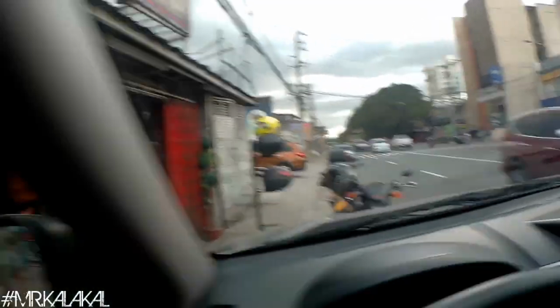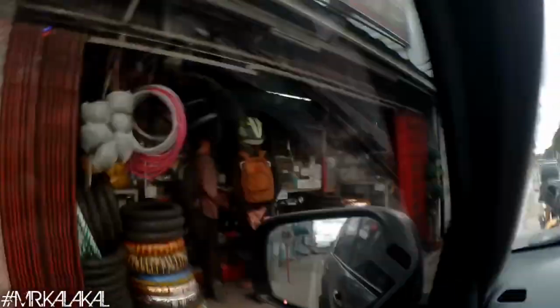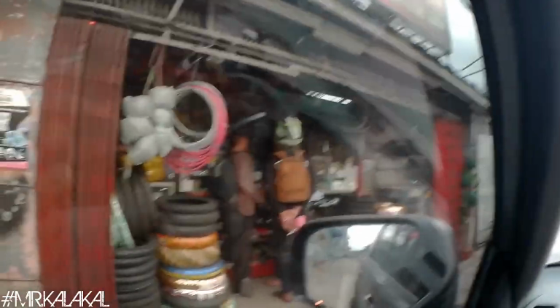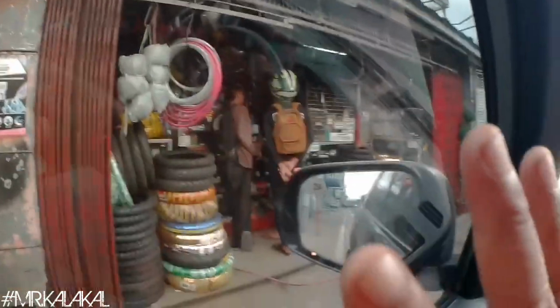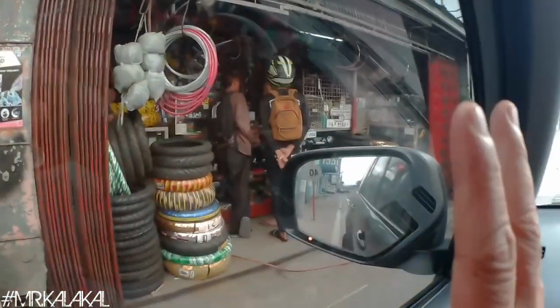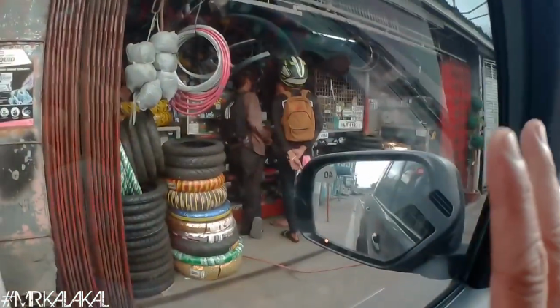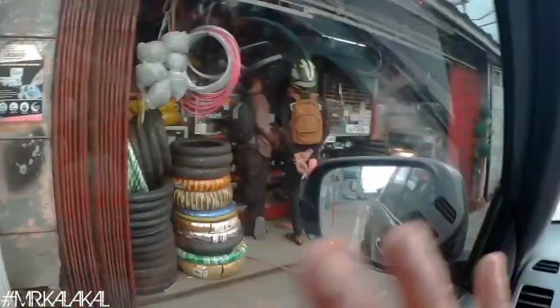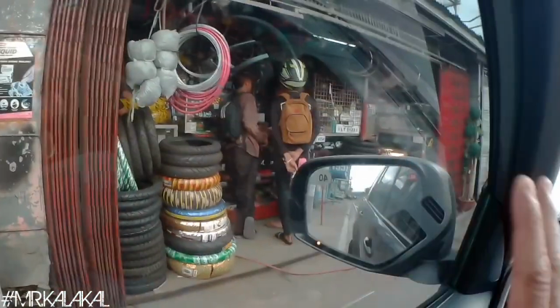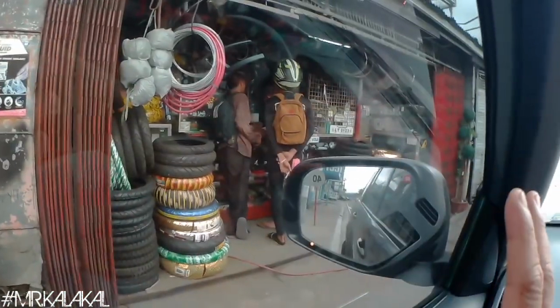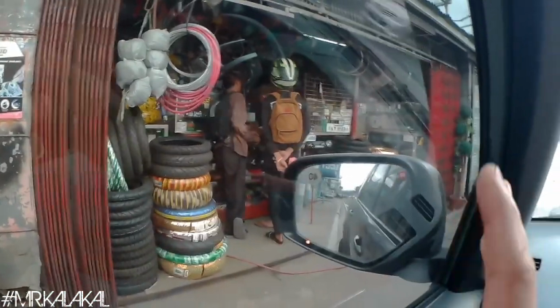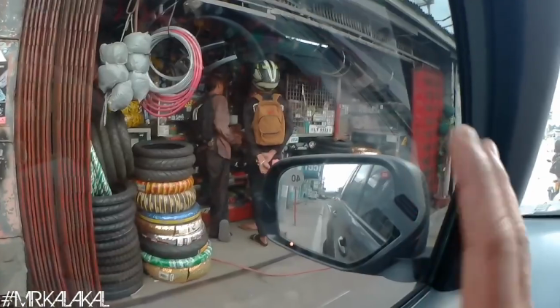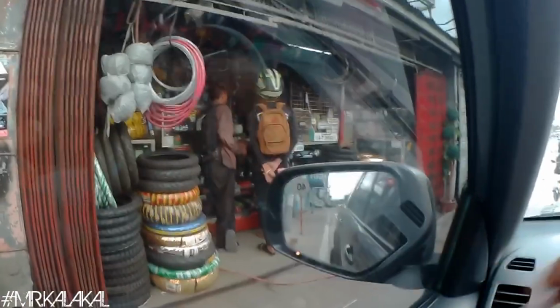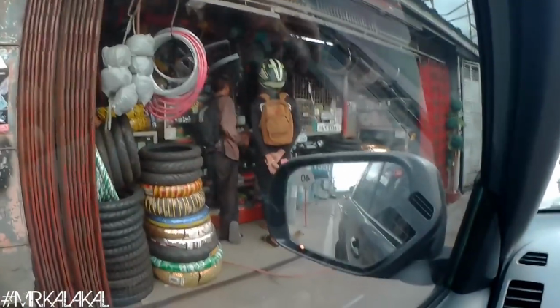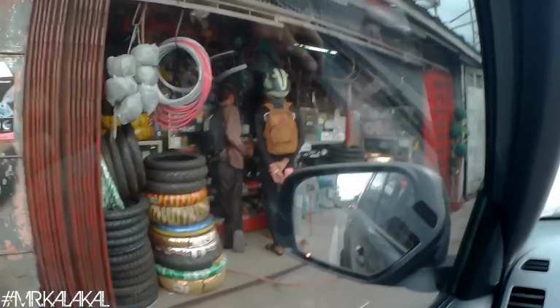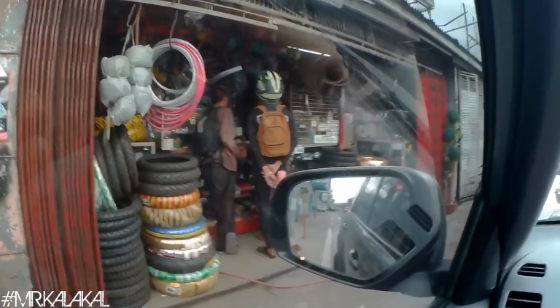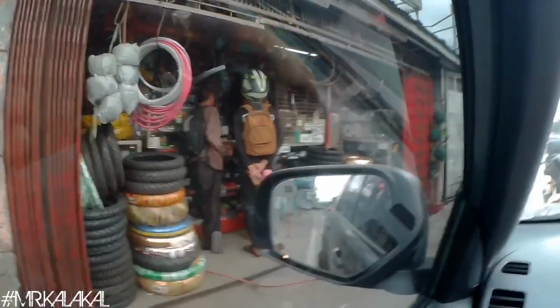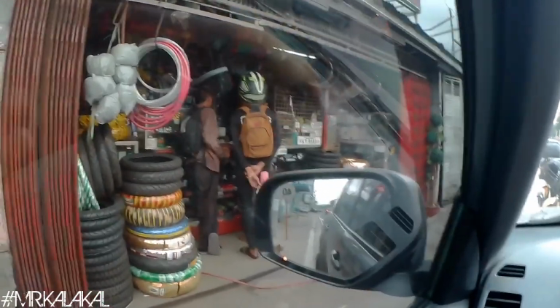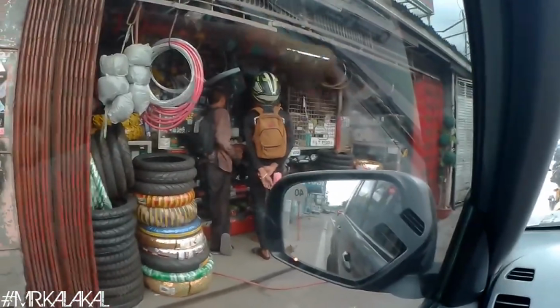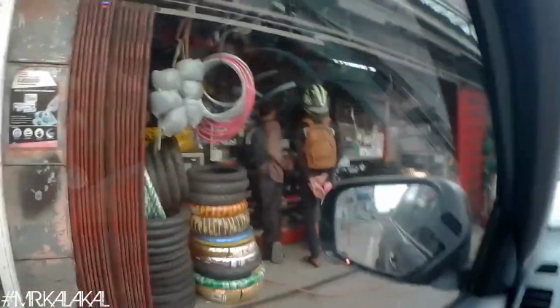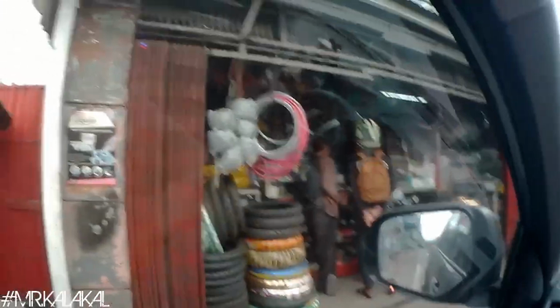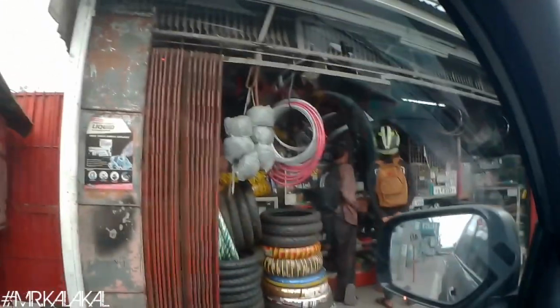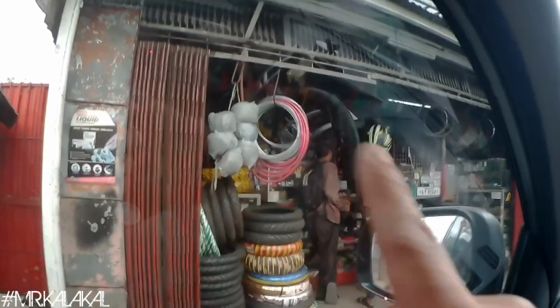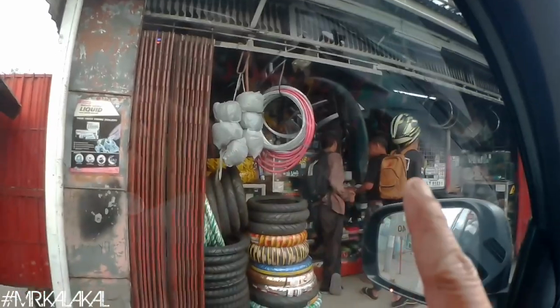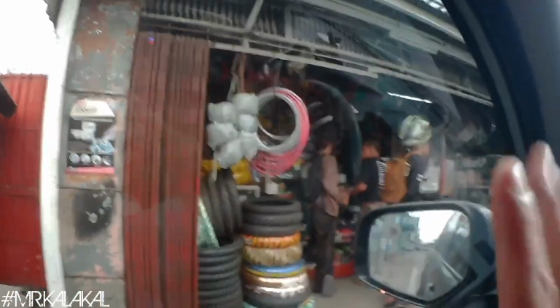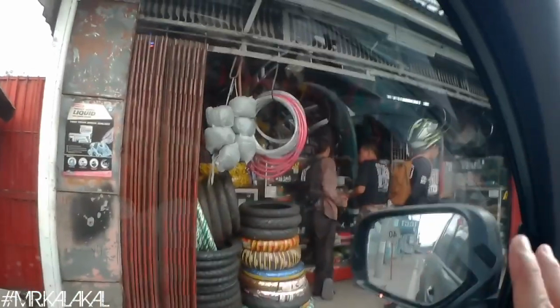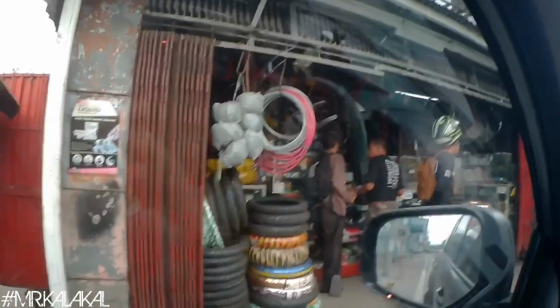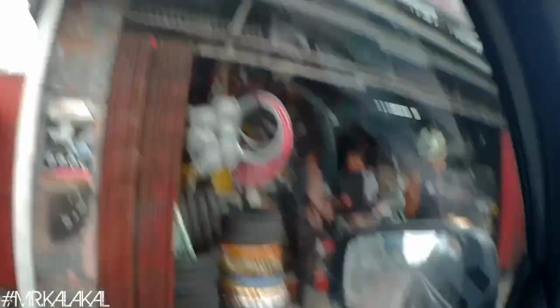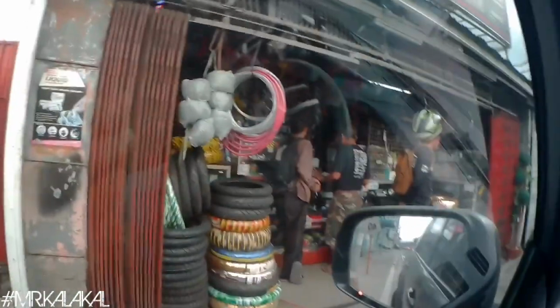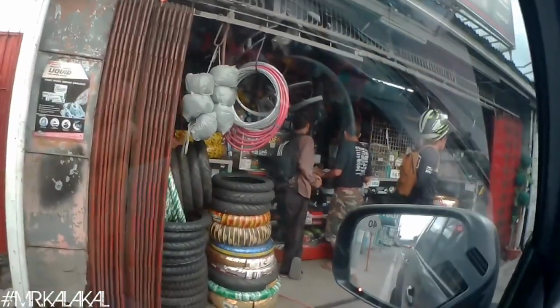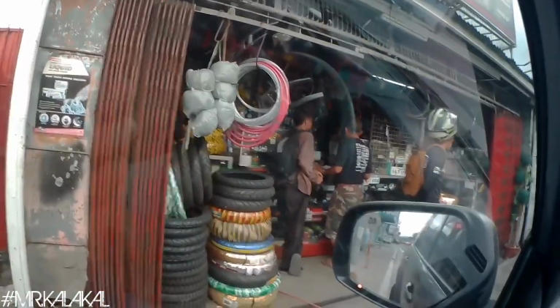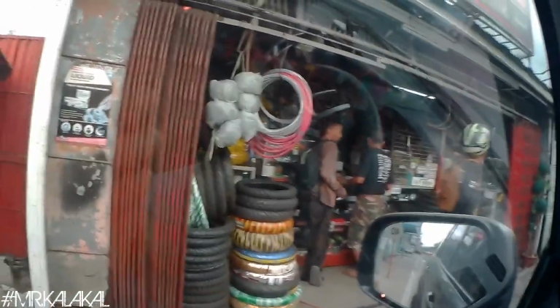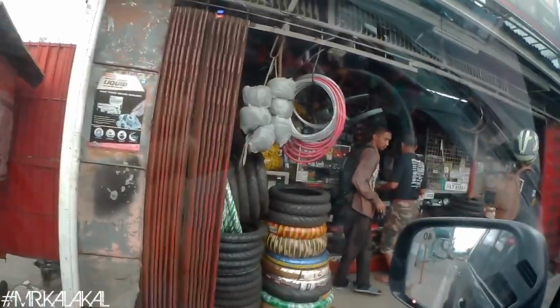Ayan yung RS Motor. Sa harapan, dito yung mga spare parts nila — yung mga kailangan na mga spare parts. Pero dun sa loob, mamaya i-walk around ko kayo — dun yung kanilang gawaan, yun yung mga mekaniko.